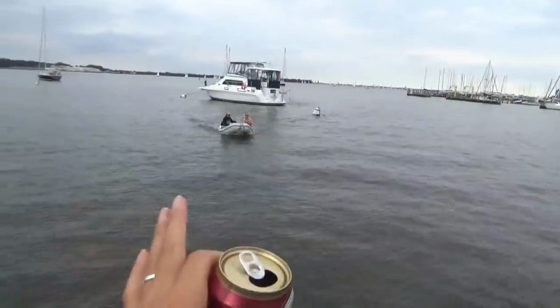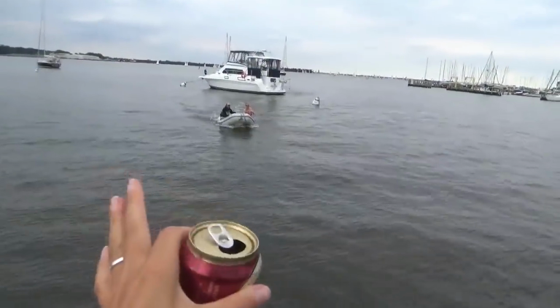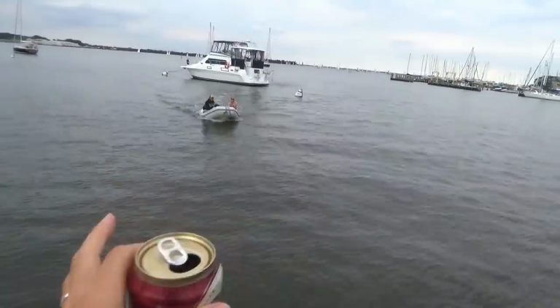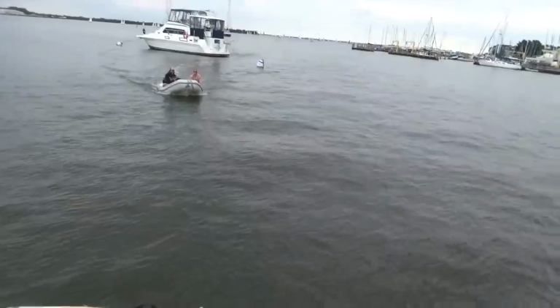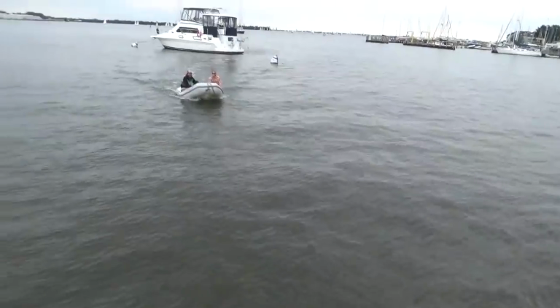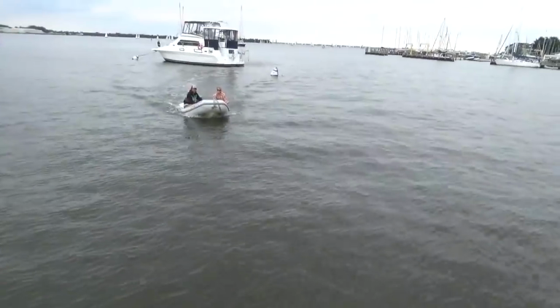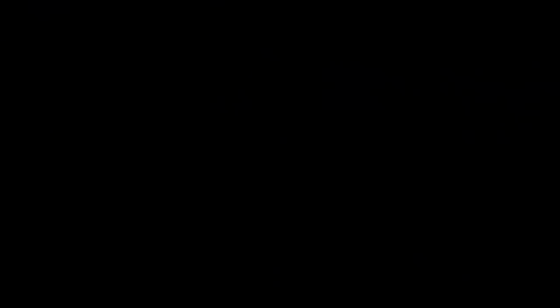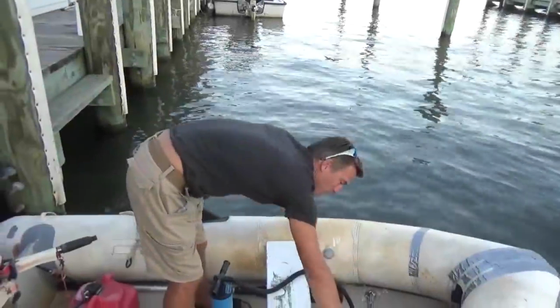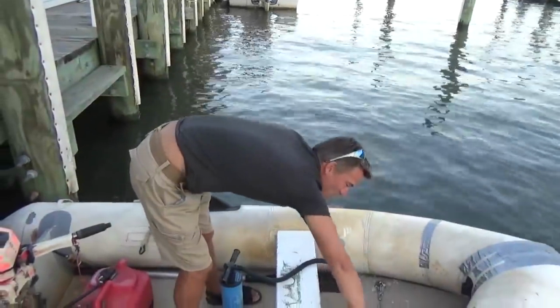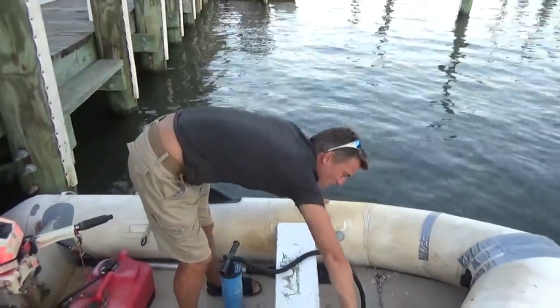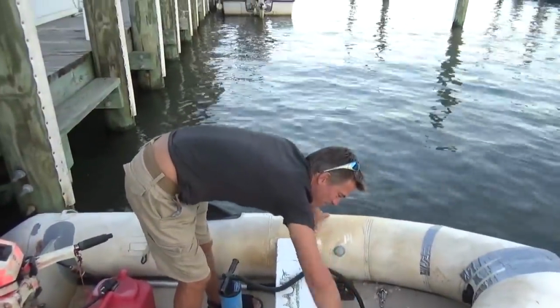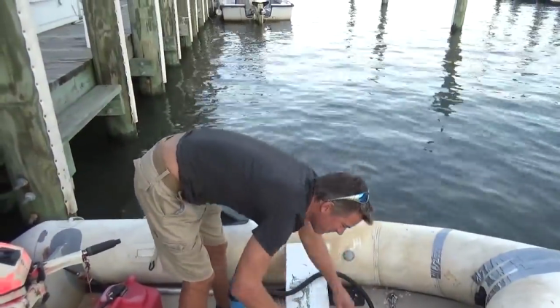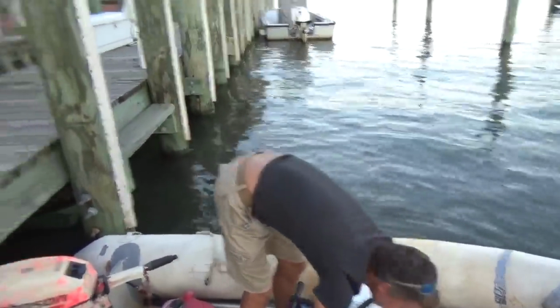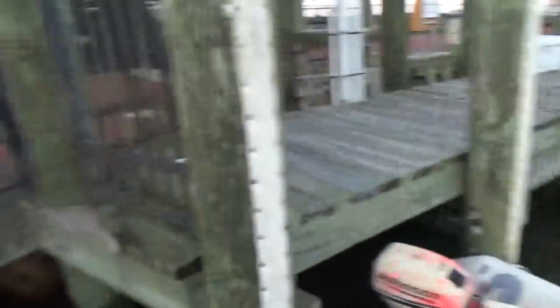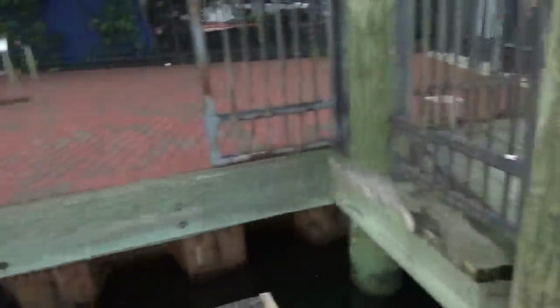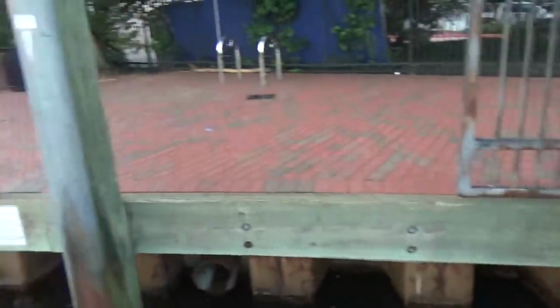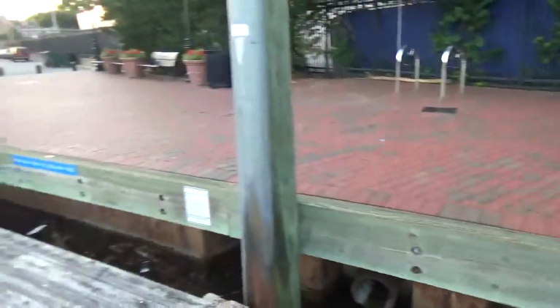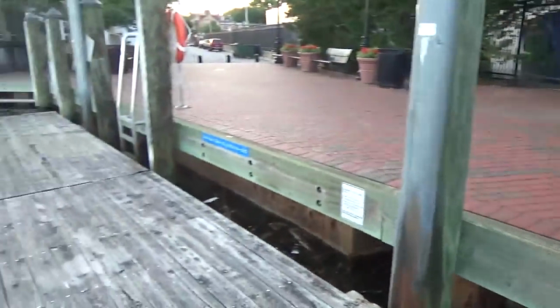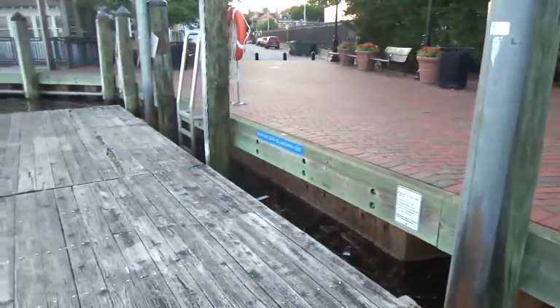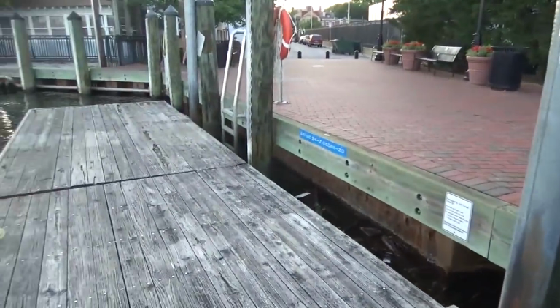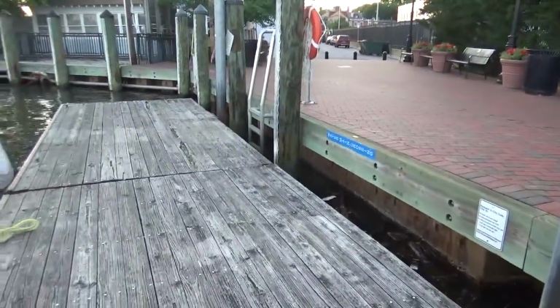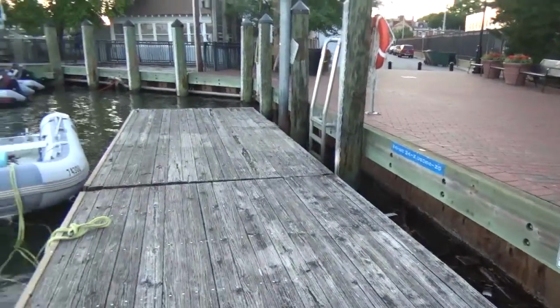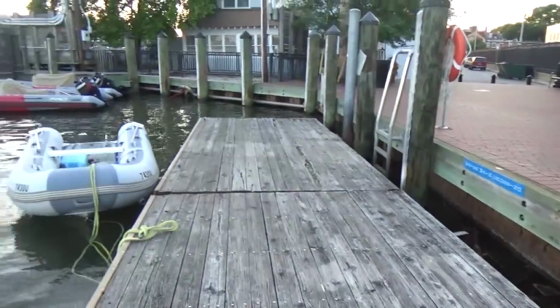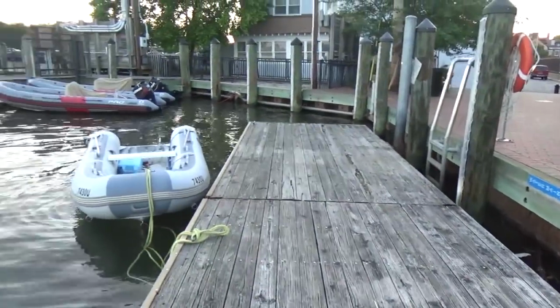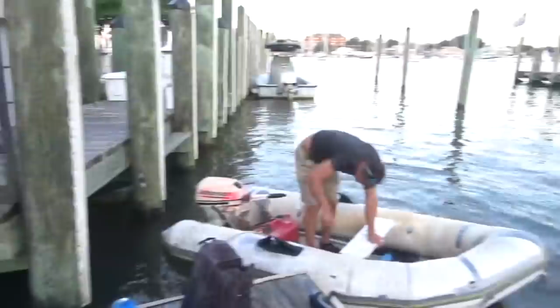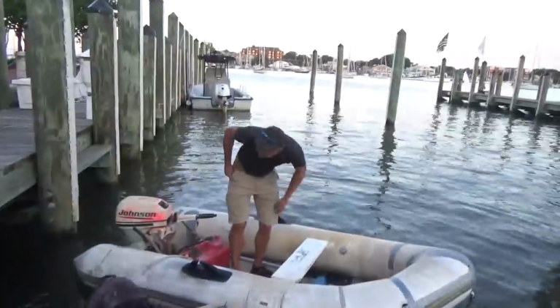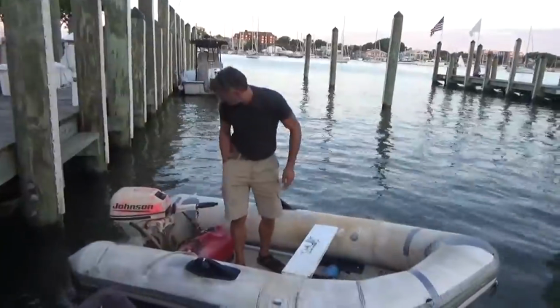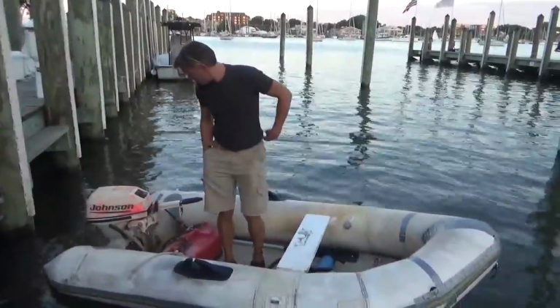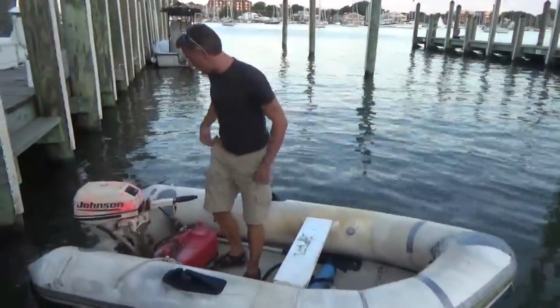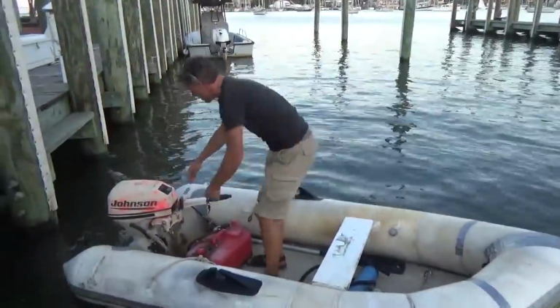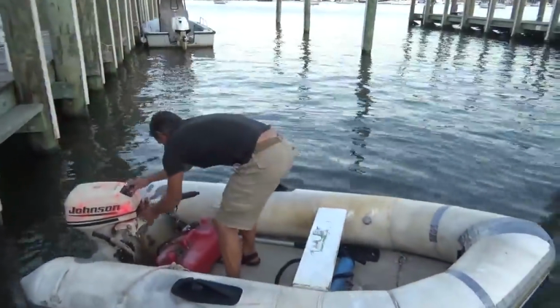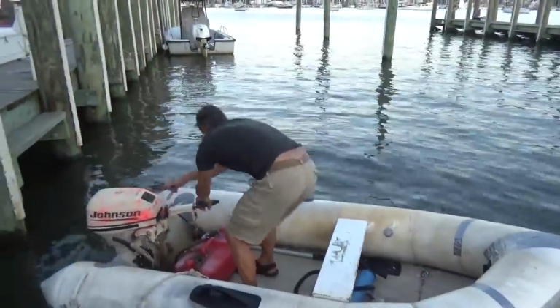Hello Seahawk! We've just found out you can keep your dinghy here for like two days without them bothering you. It's nice of them to say though, because most places just hope you won't leave your dinghy around.